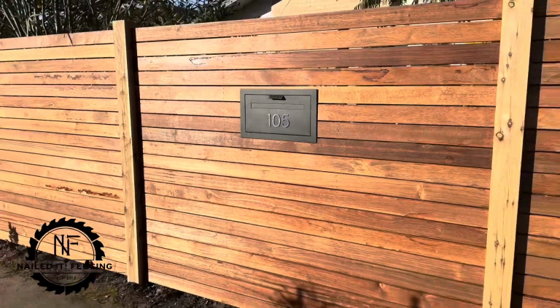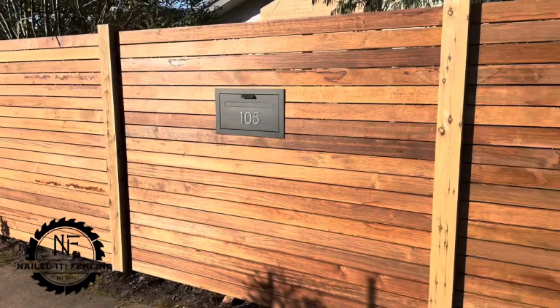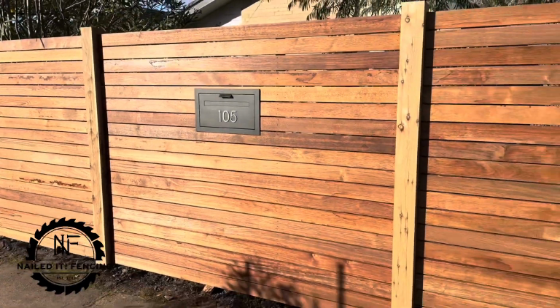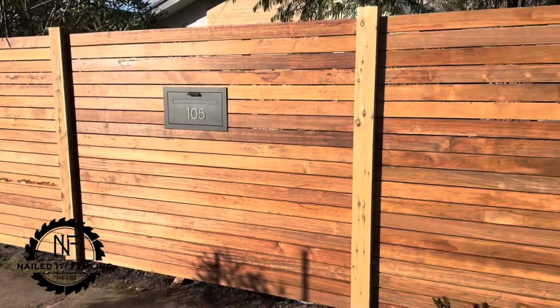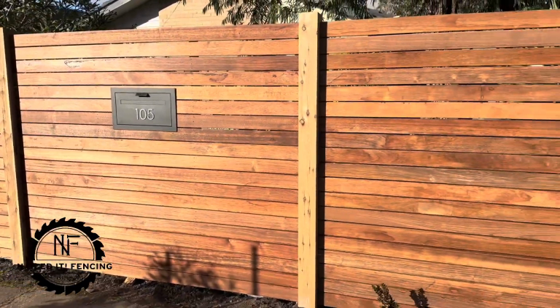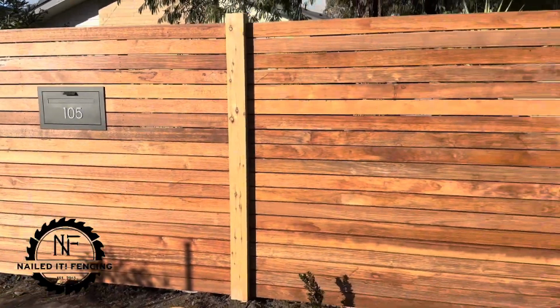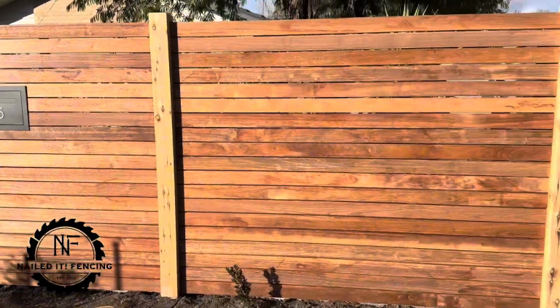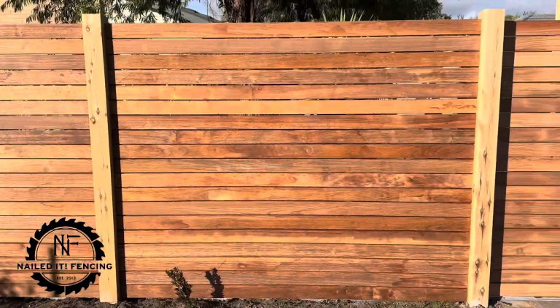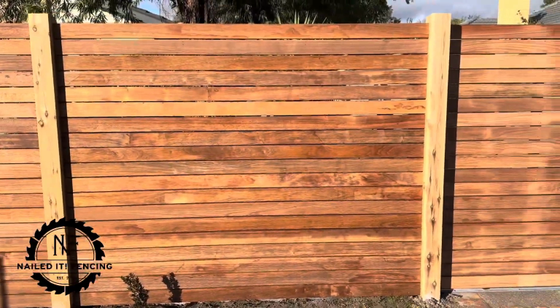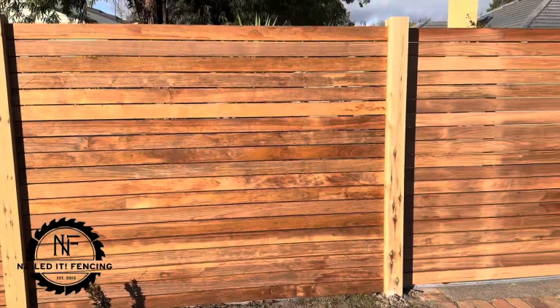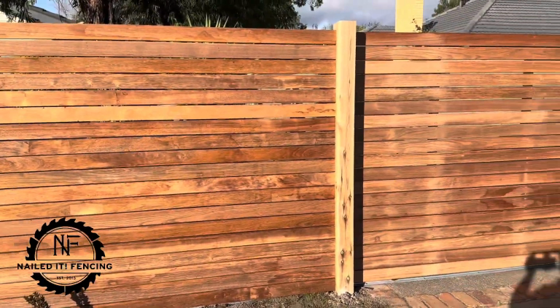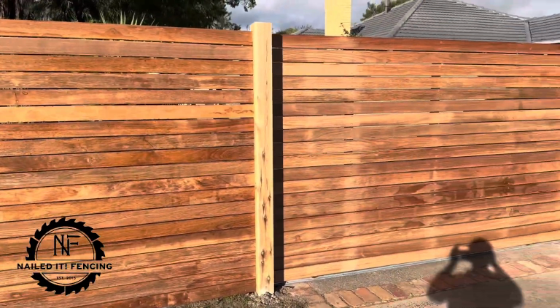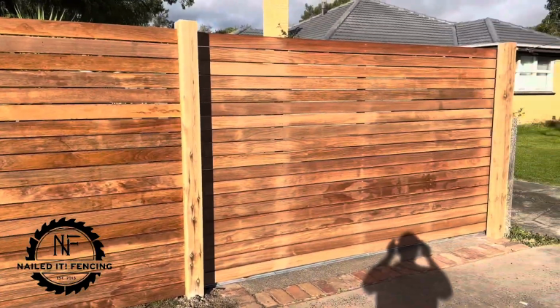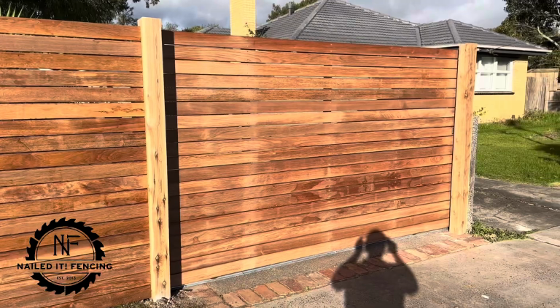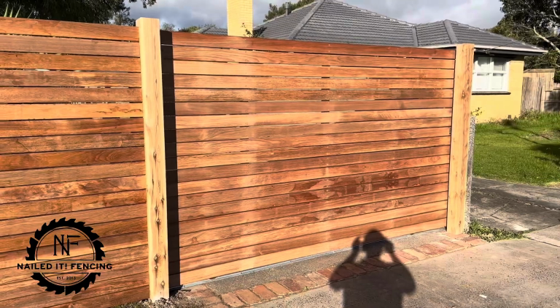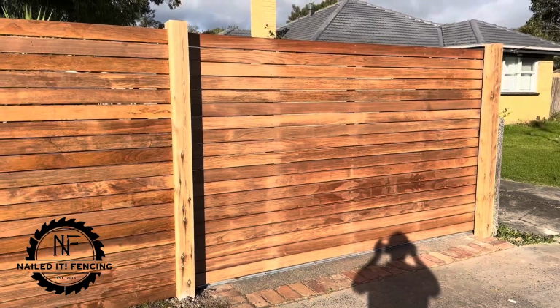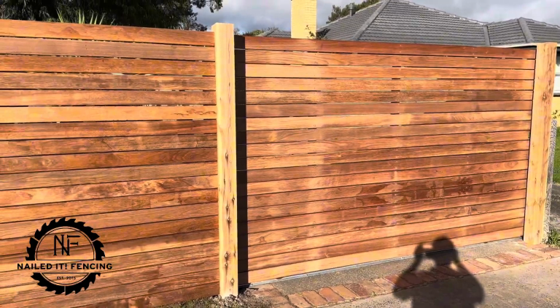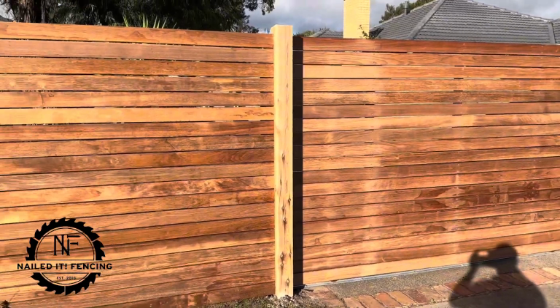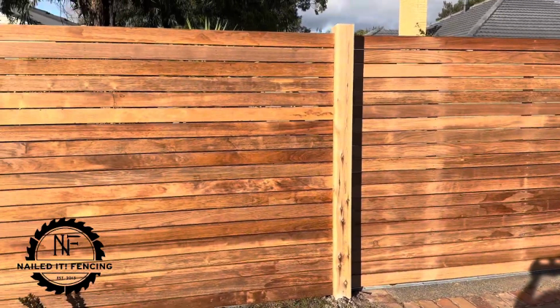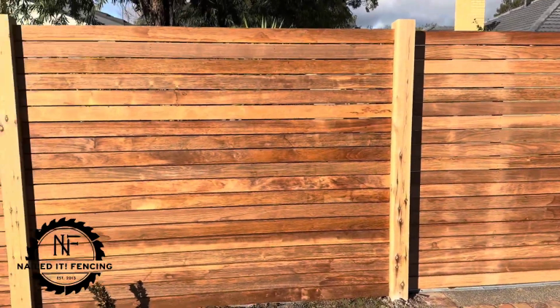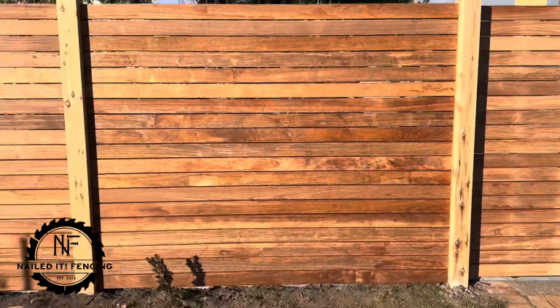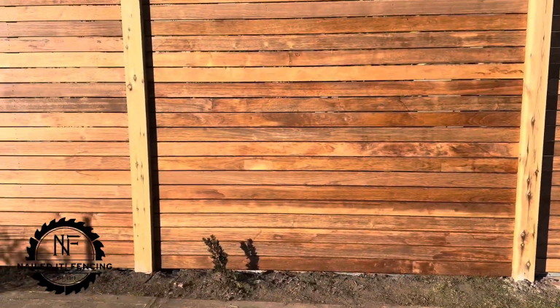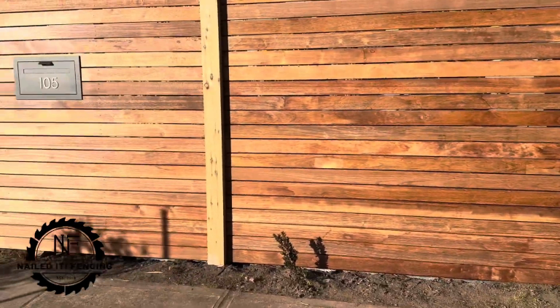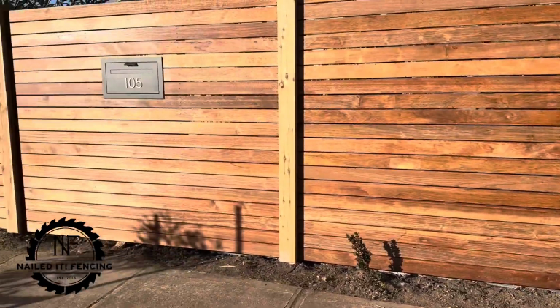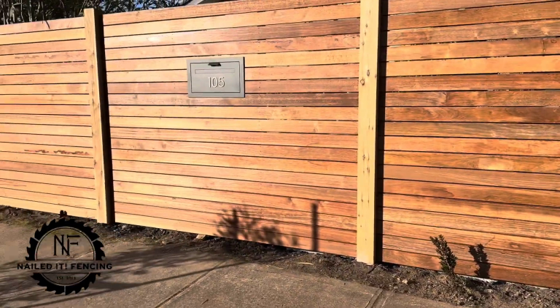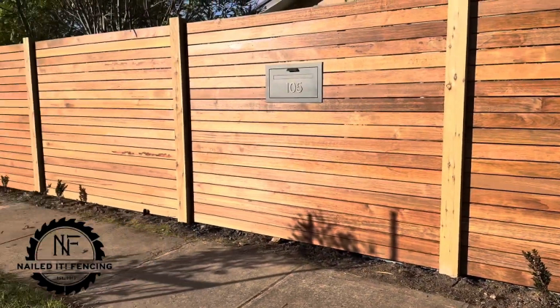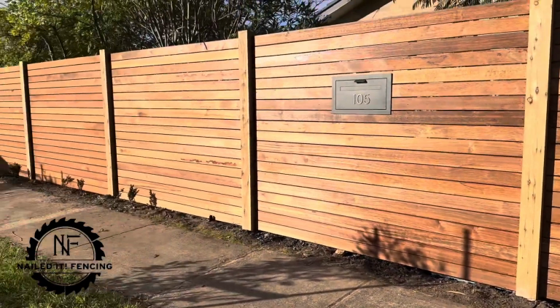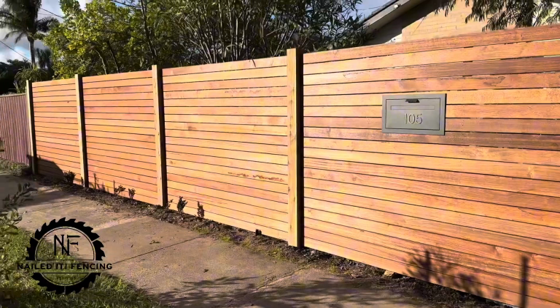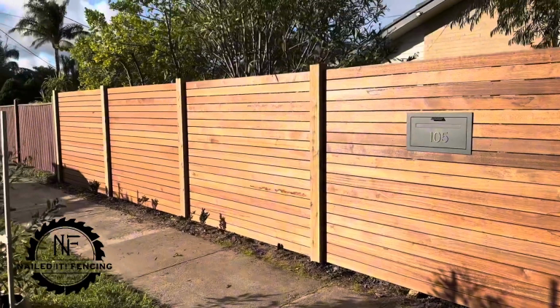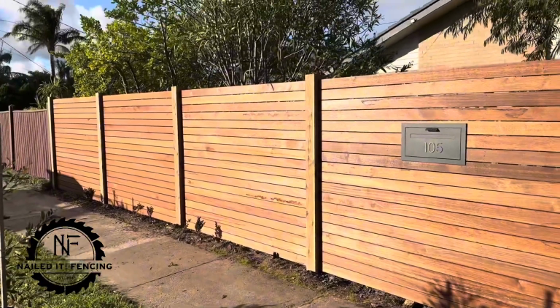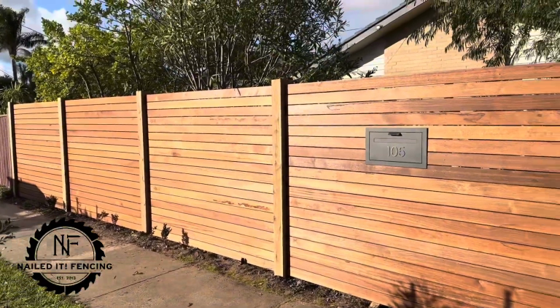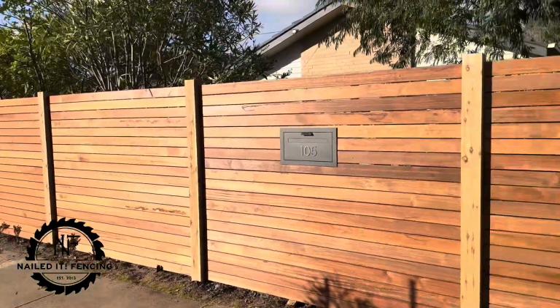So we use the 90mm Mirboo here. As you can see, everything runs in line from the top all the way through the middle and the bottom. All looking schmick.